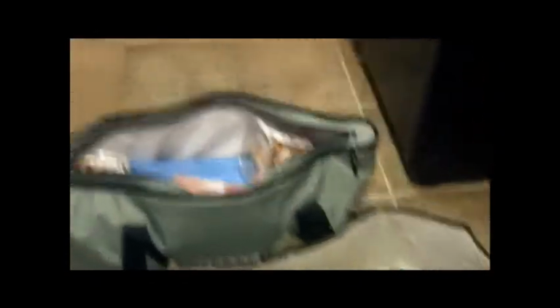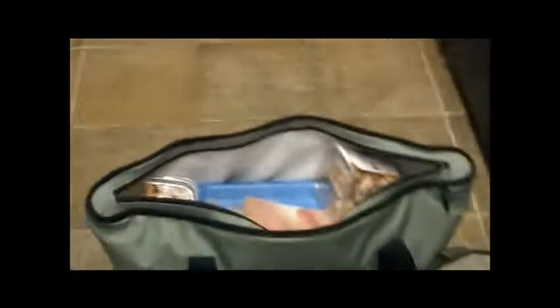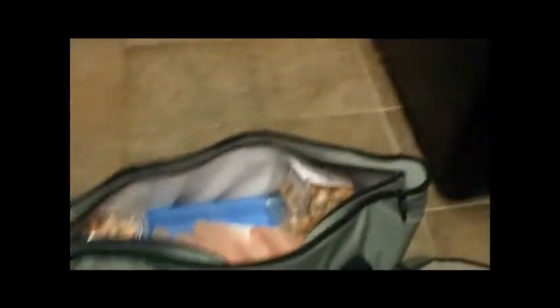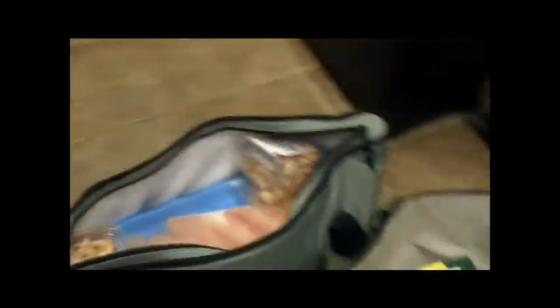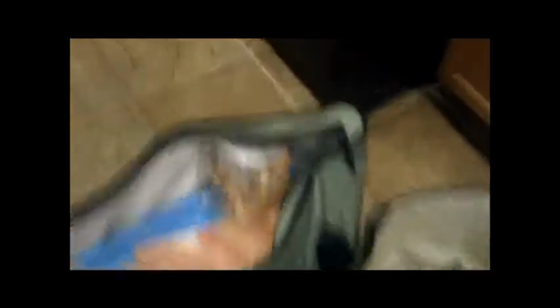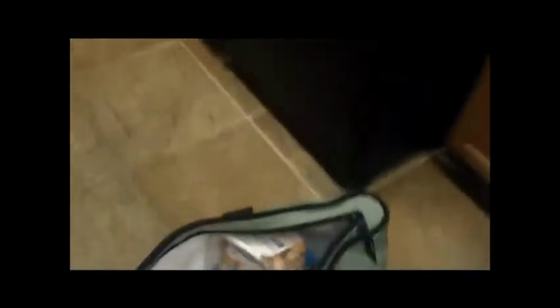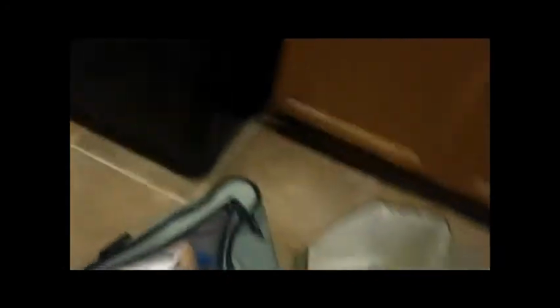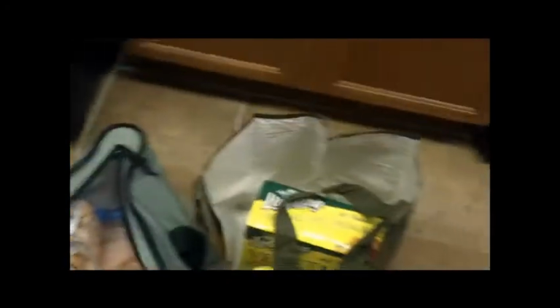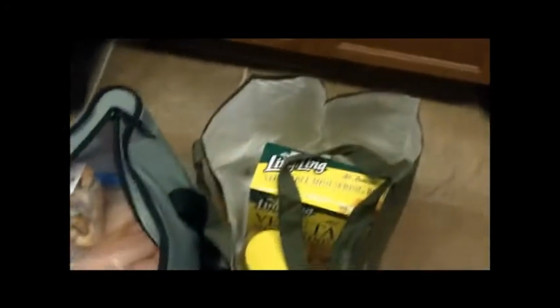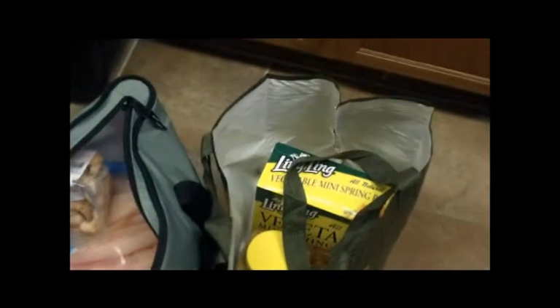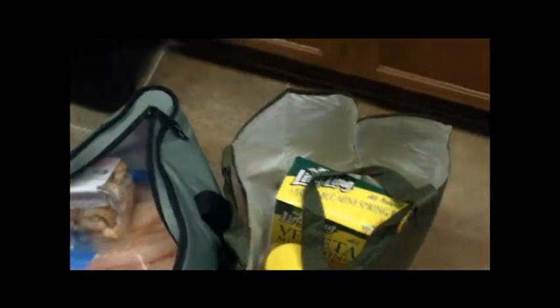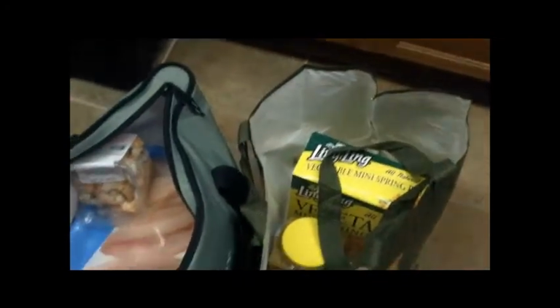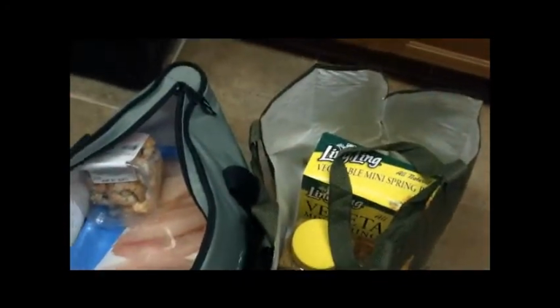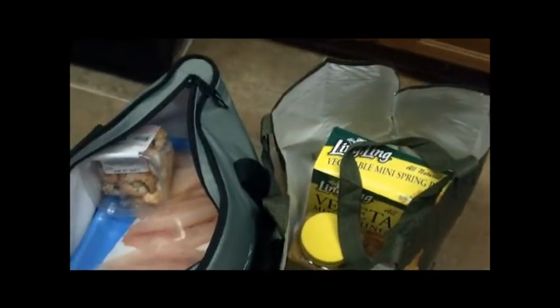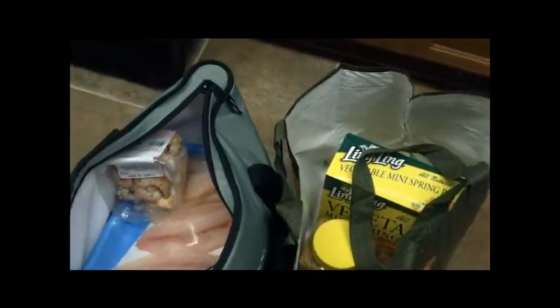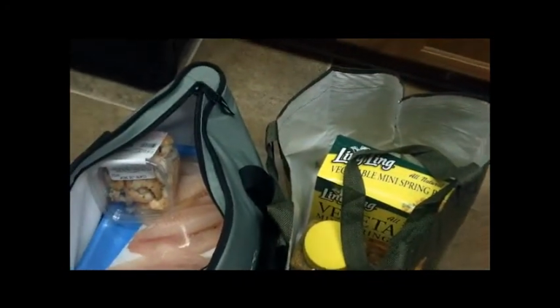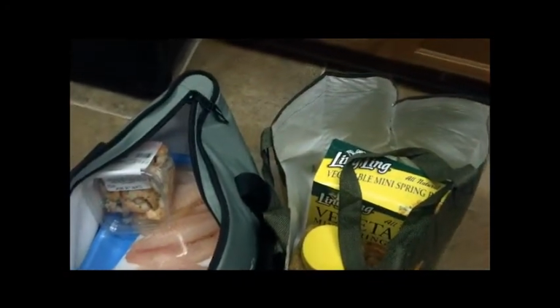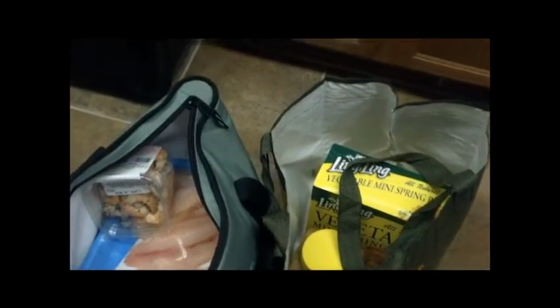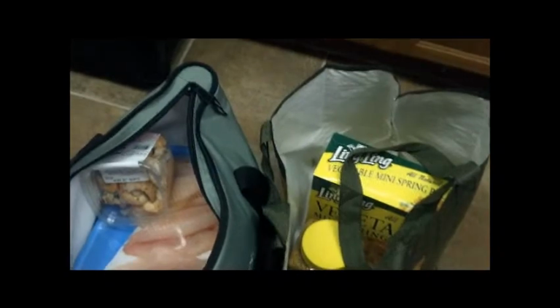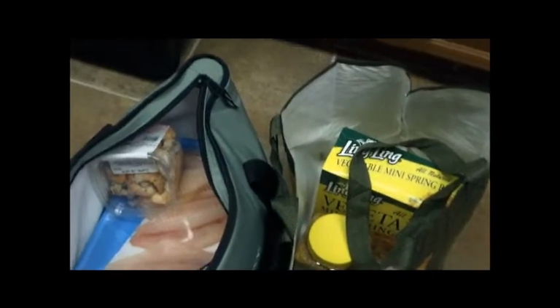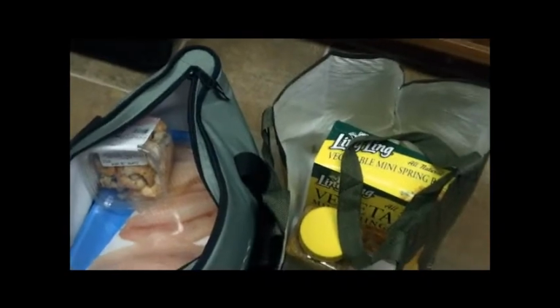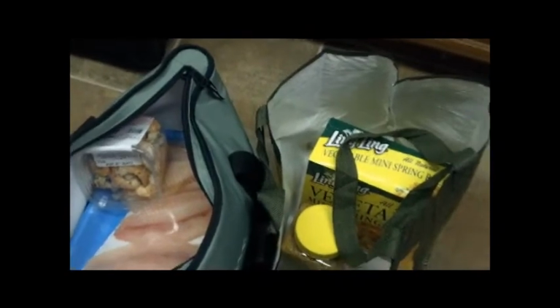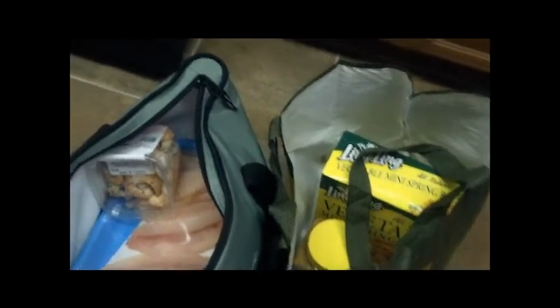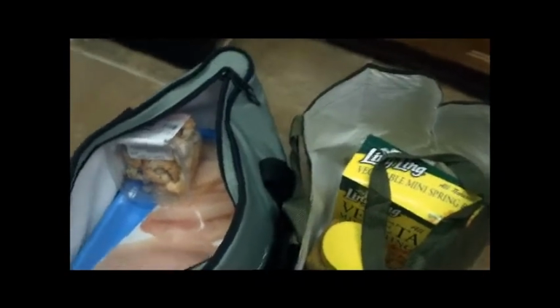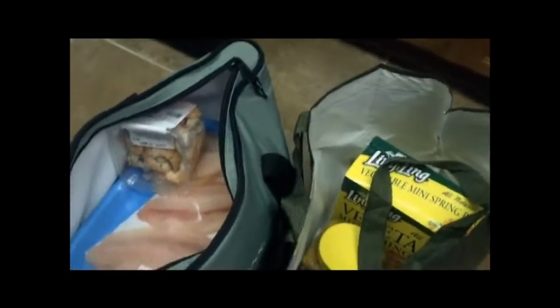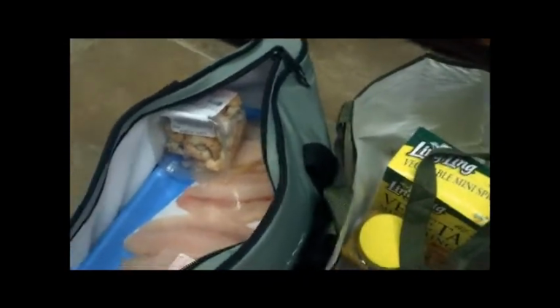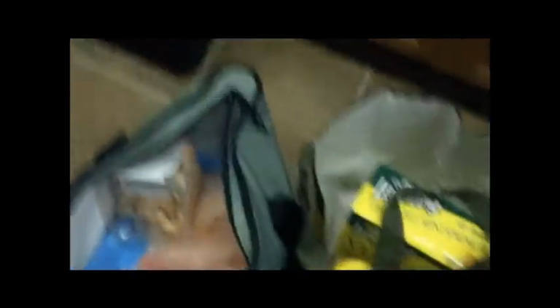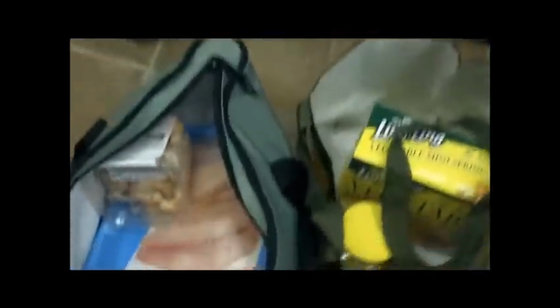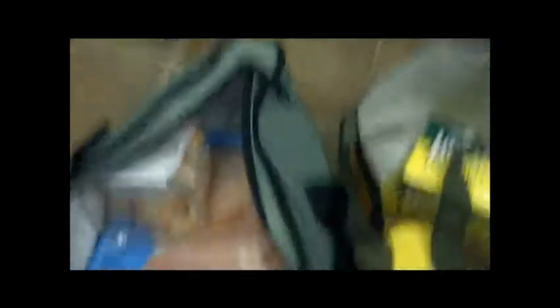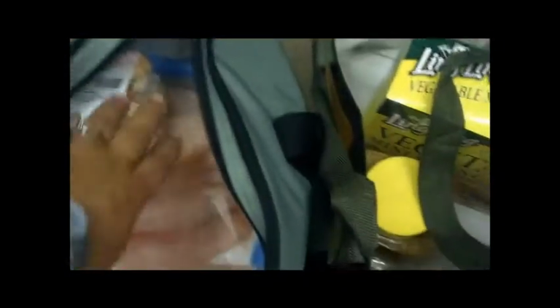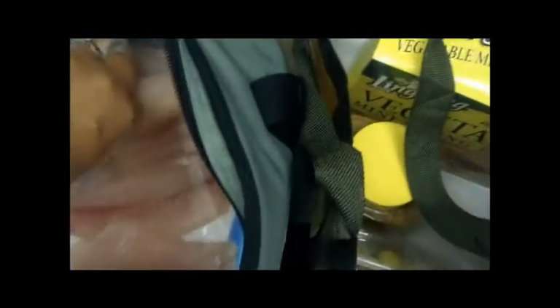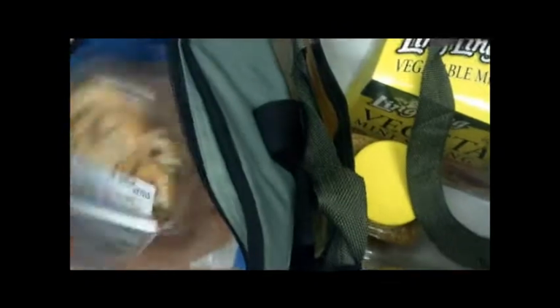Normally I go to Costco once every two weeks and I like to buy the bulk of my groceries, especially my meats there. I'll just show you what my favorites are that I like.